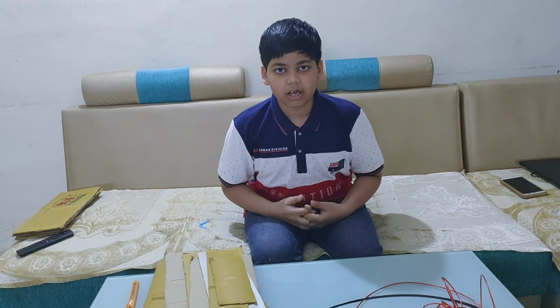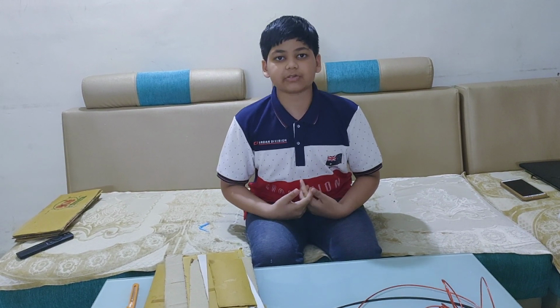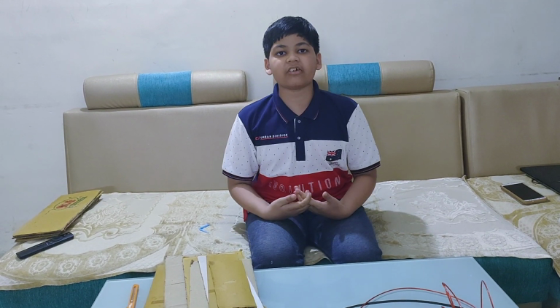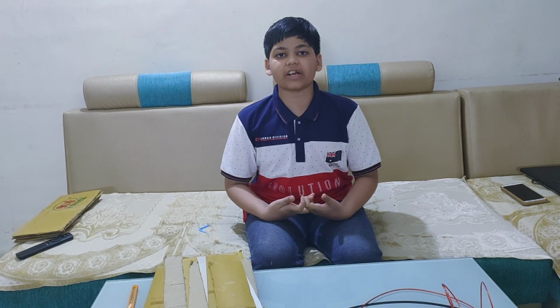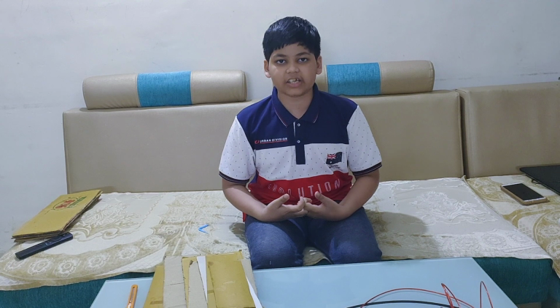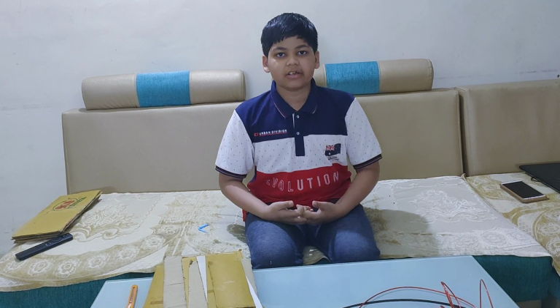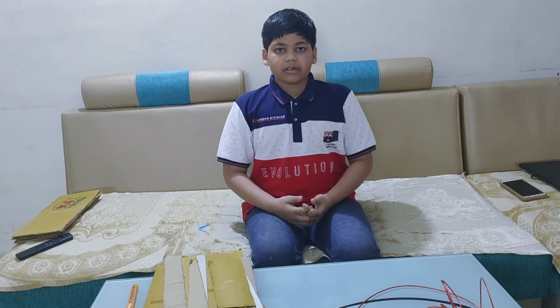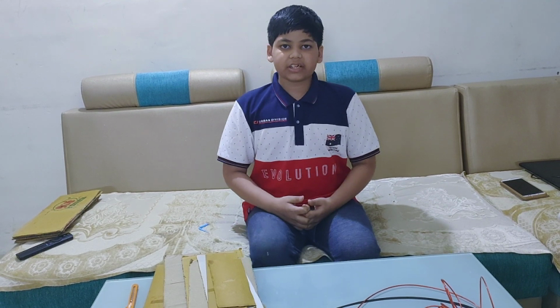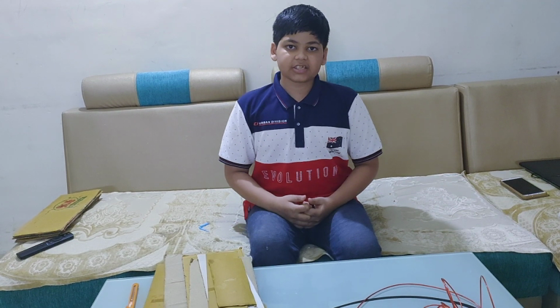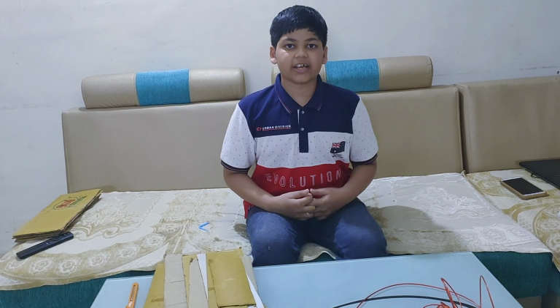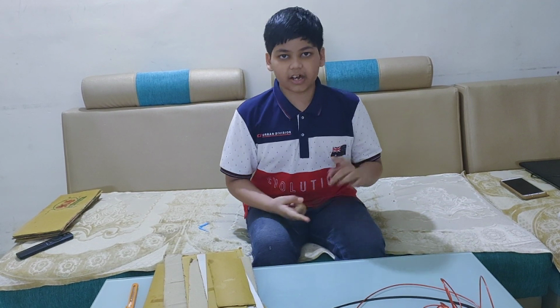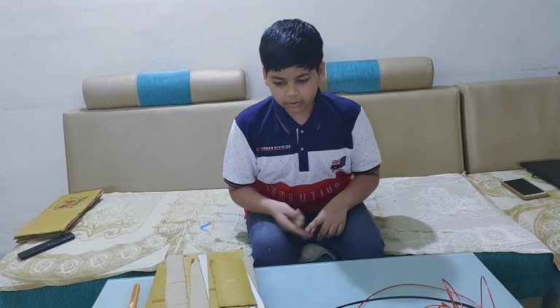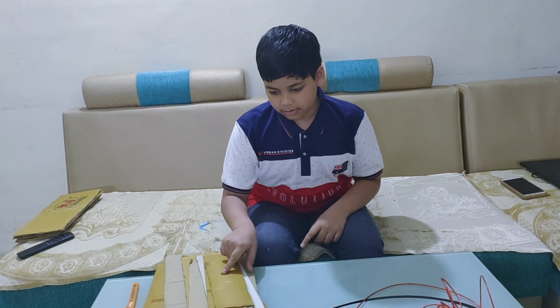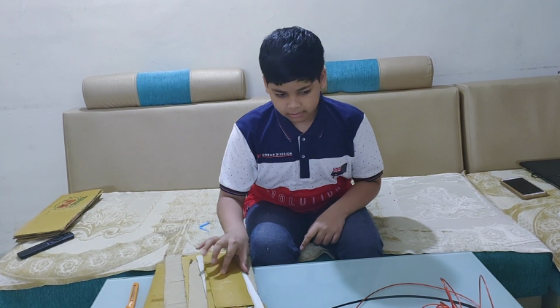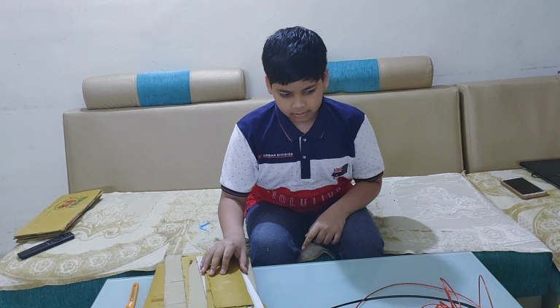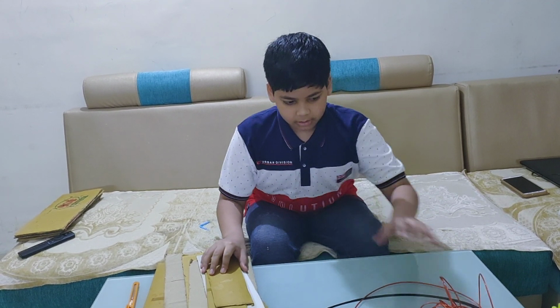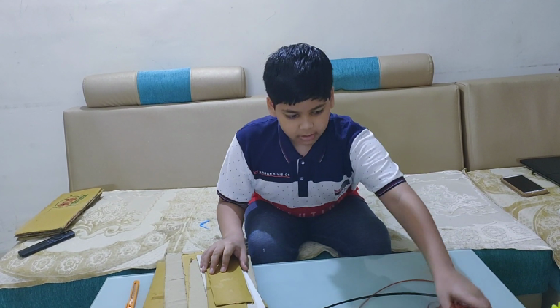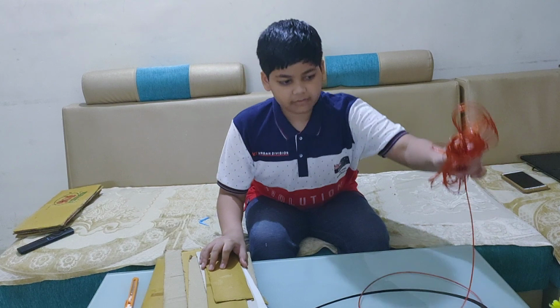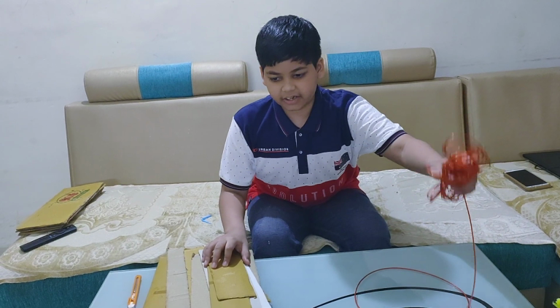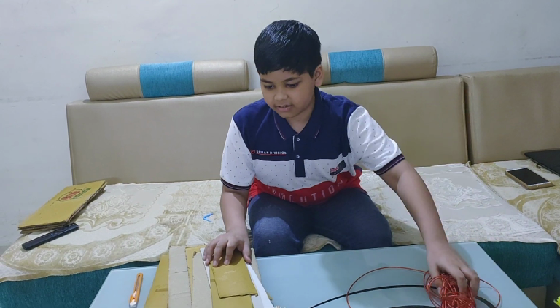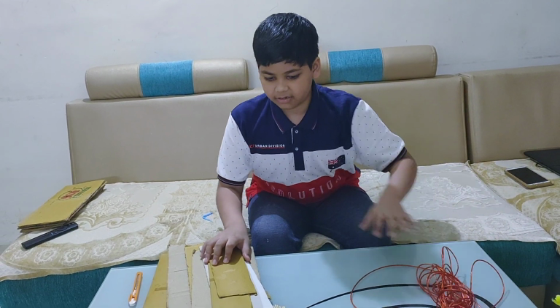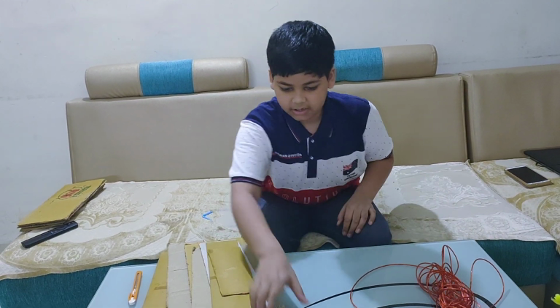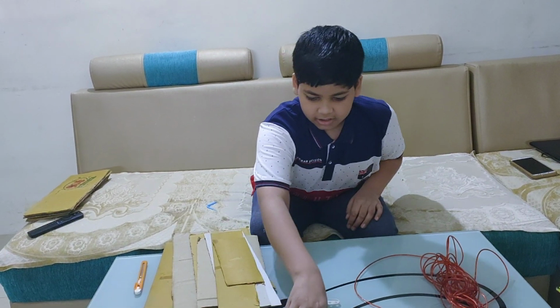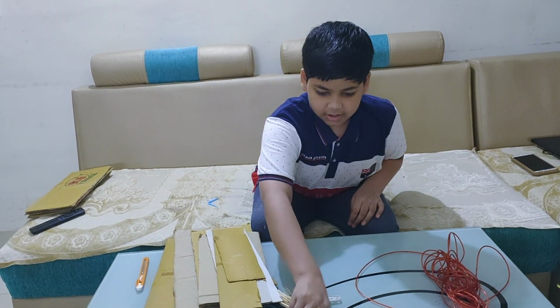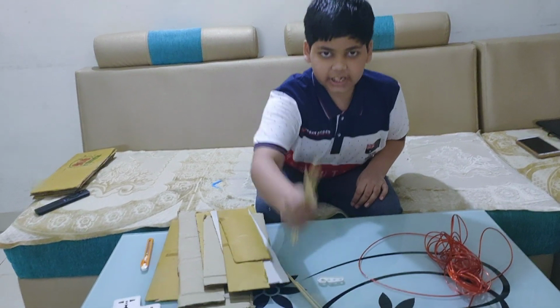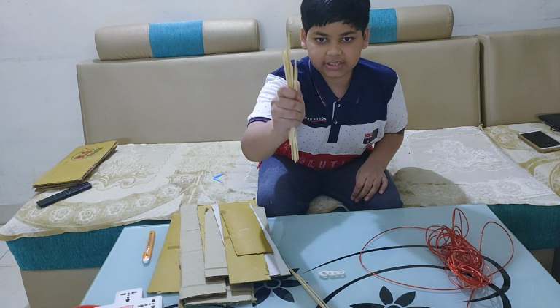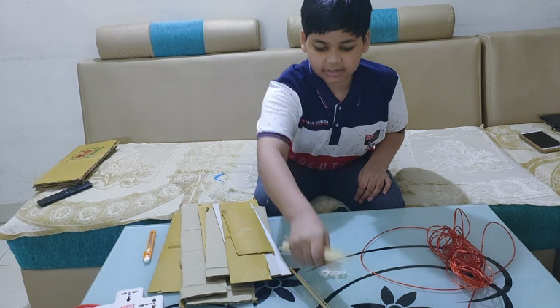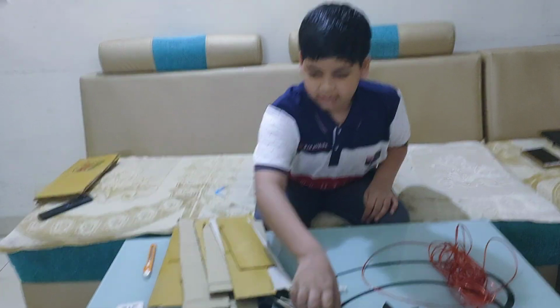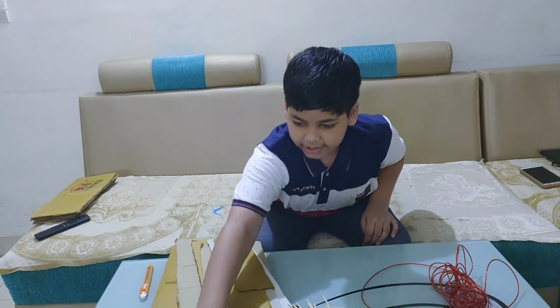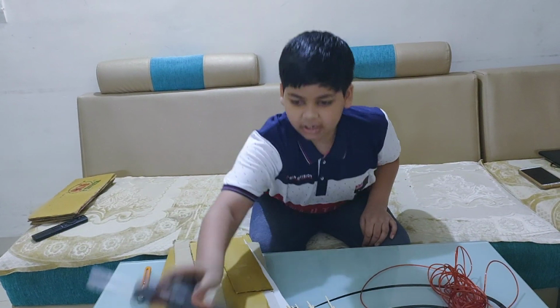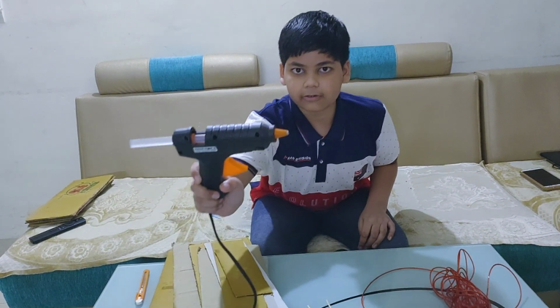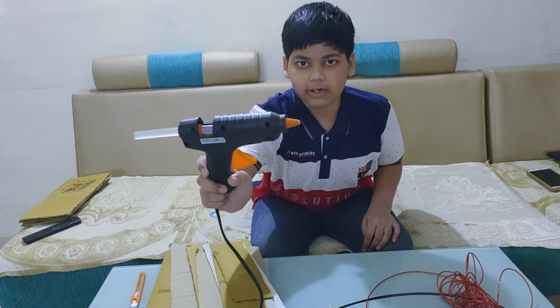I am using eco-friendly materials like cardboard, wire, some sticks and a hot glue gun.